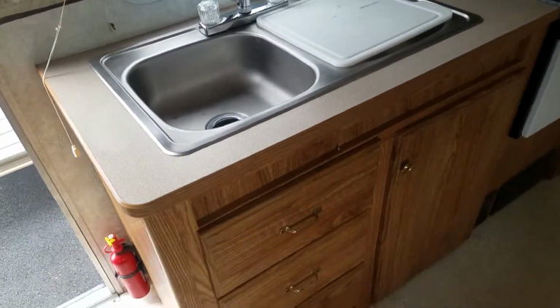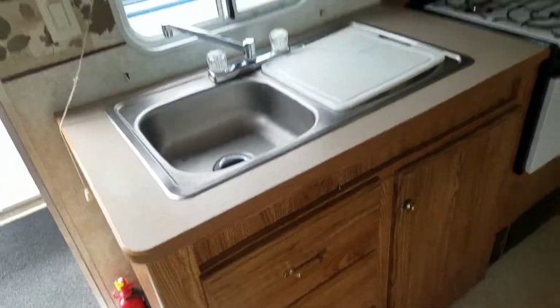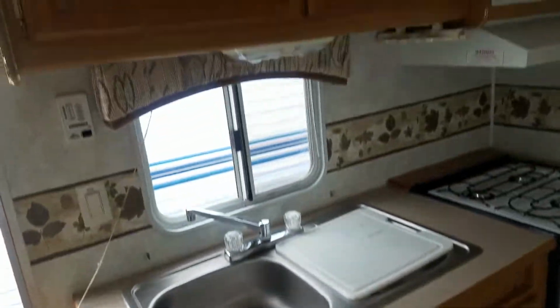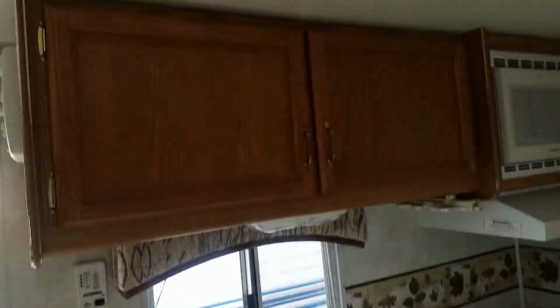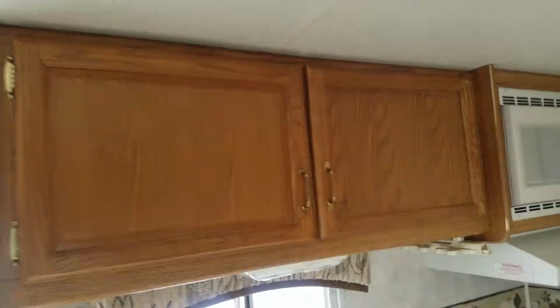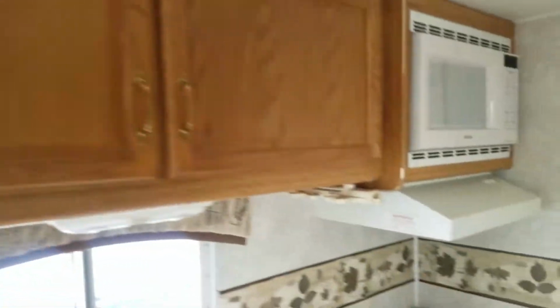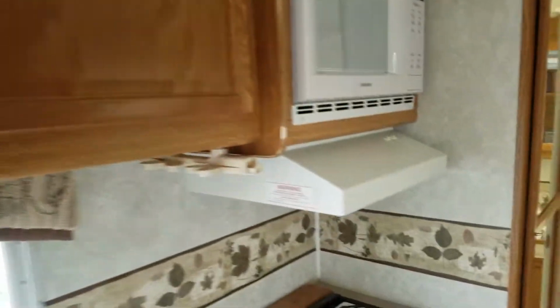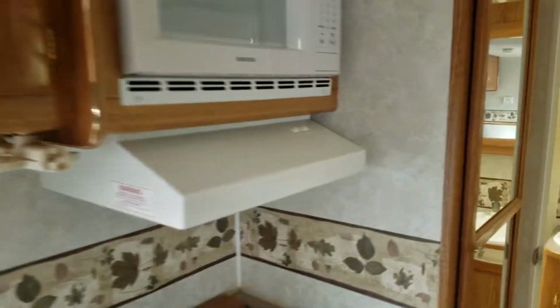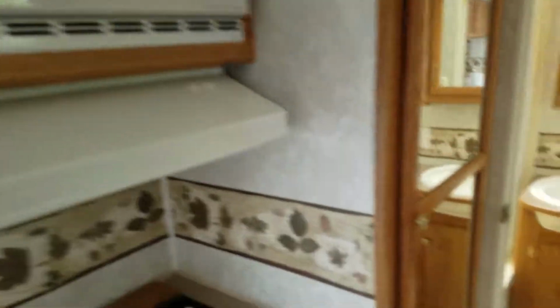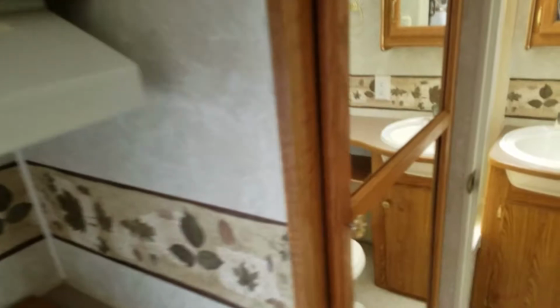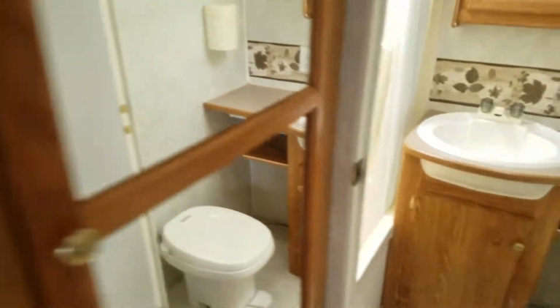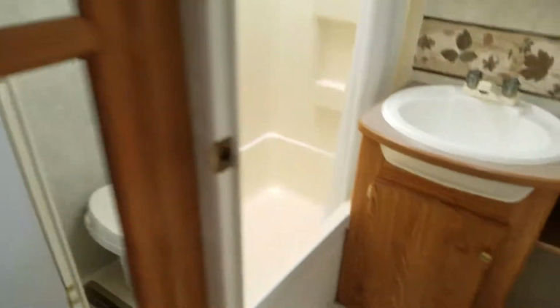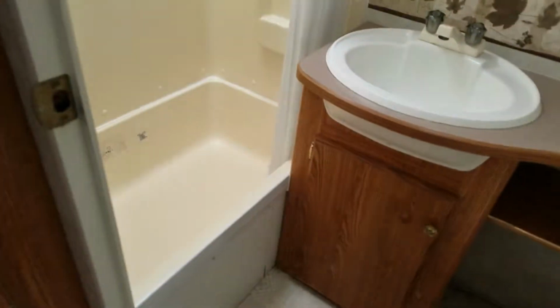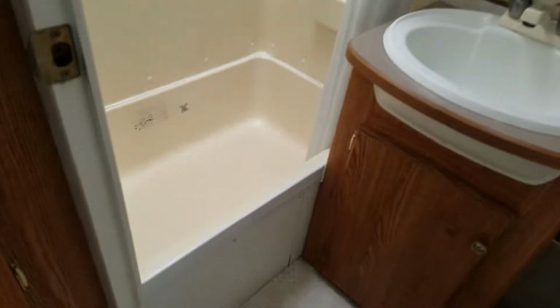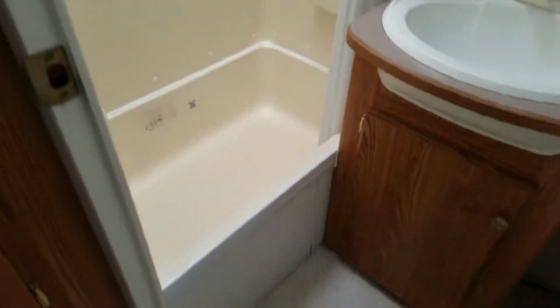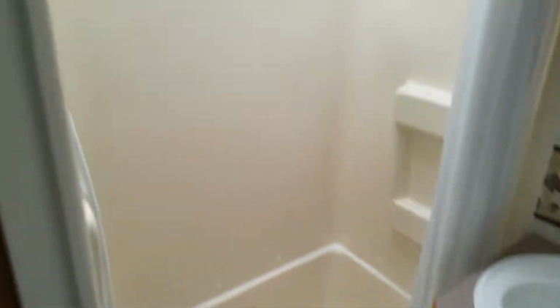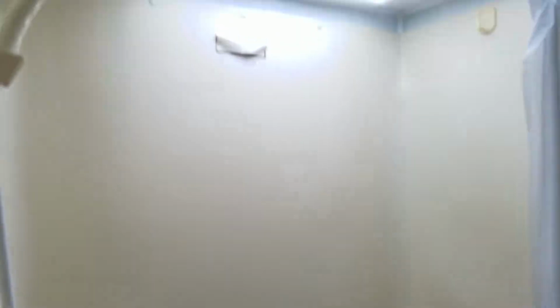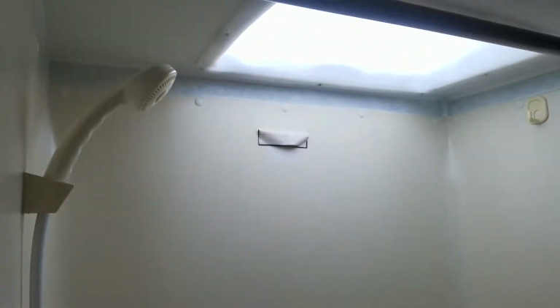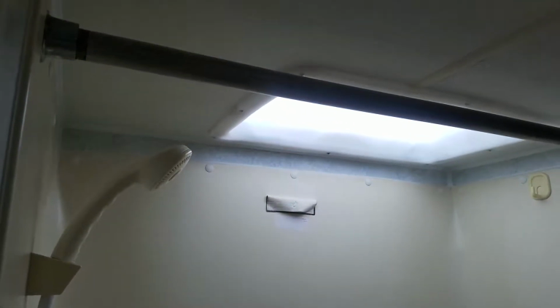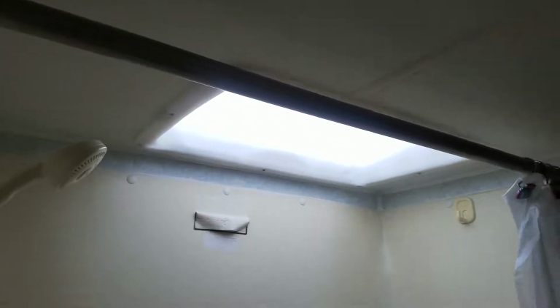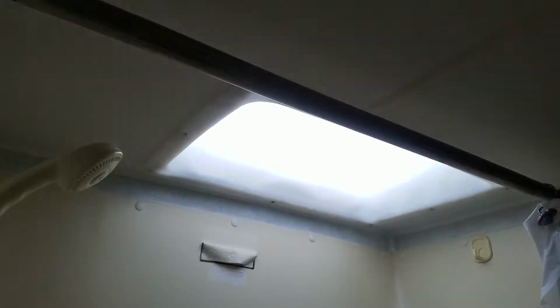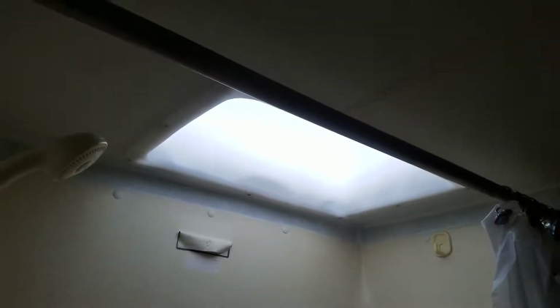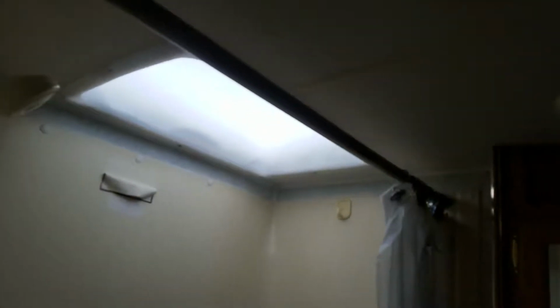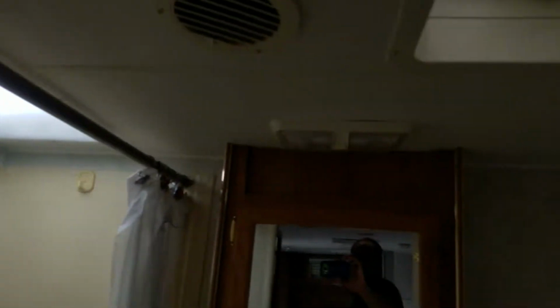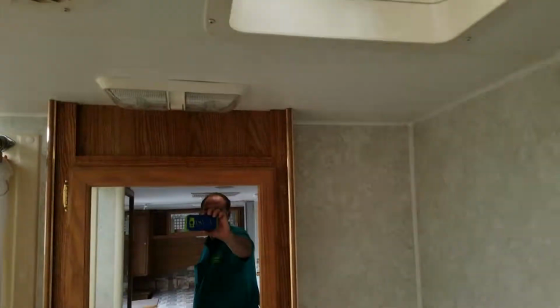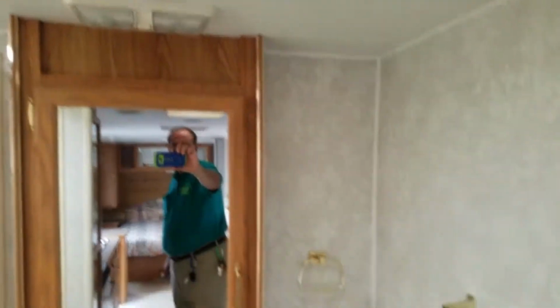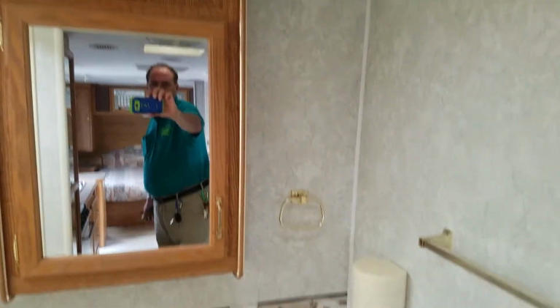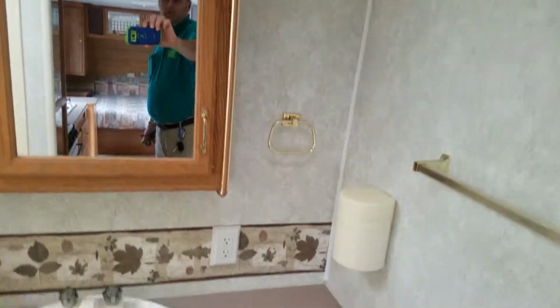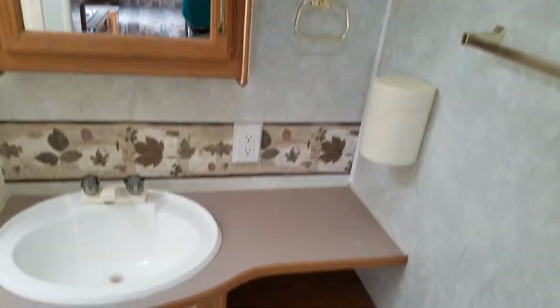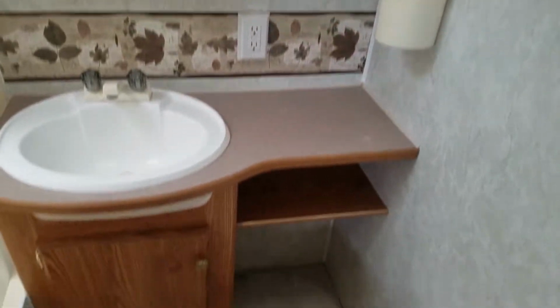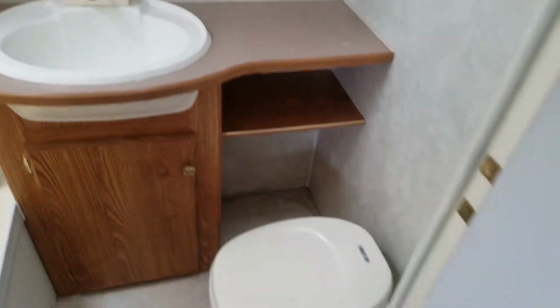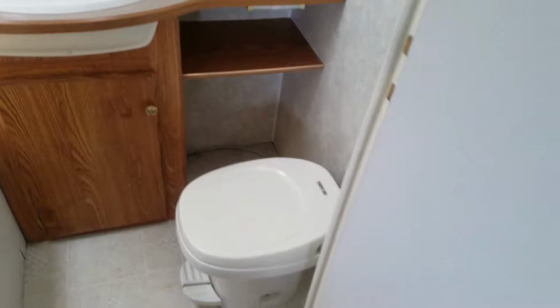Double stainless sink, tub, shower, and combination here in the bathroom. Doesn't look like there's any leaks or anything around the skylight there.